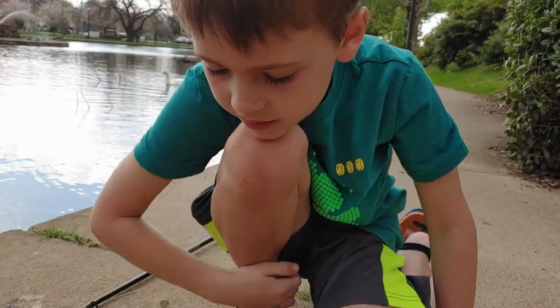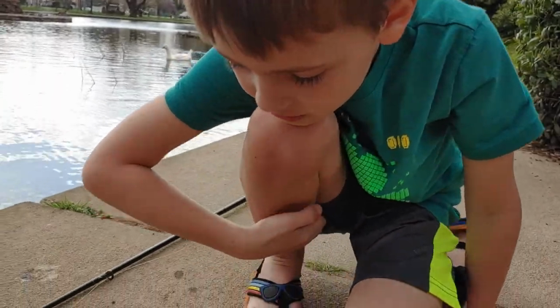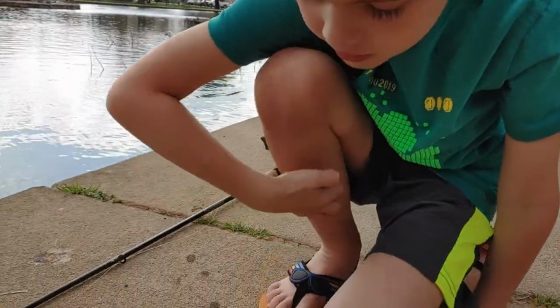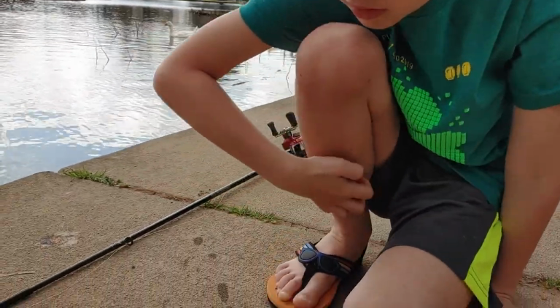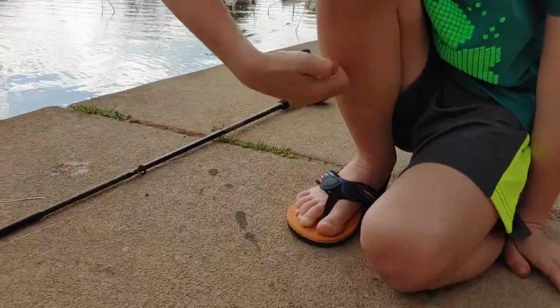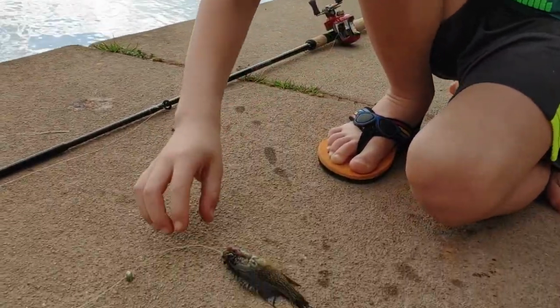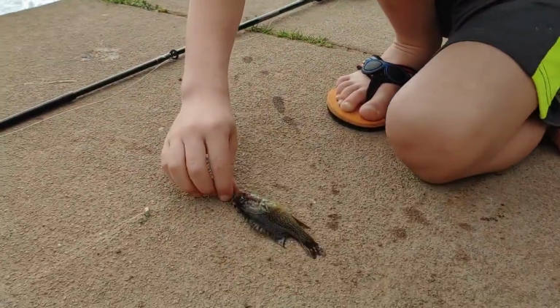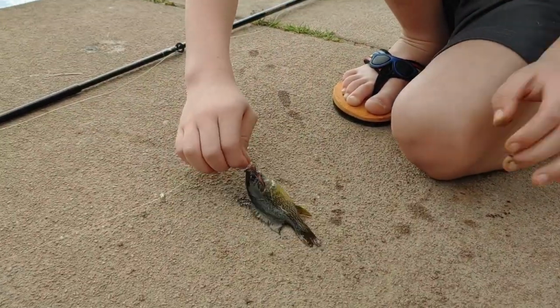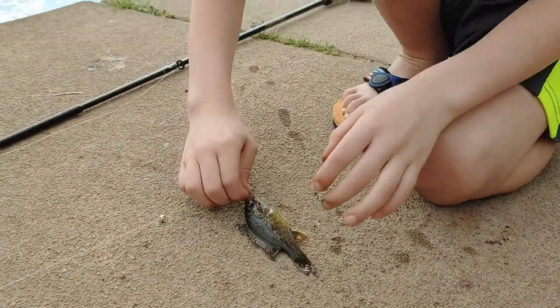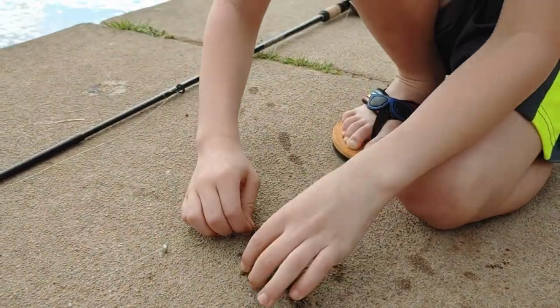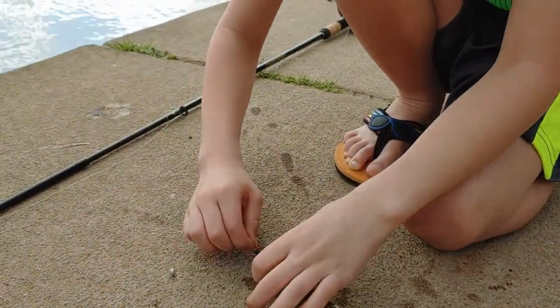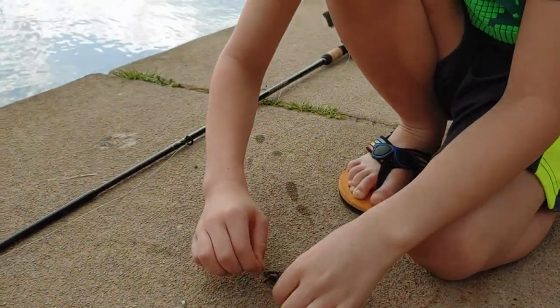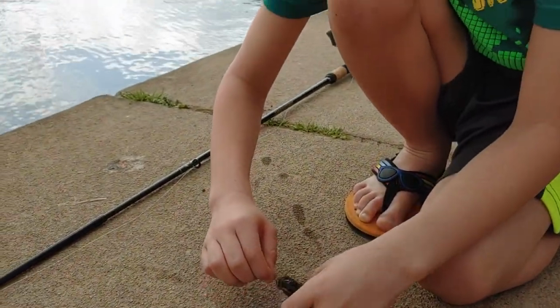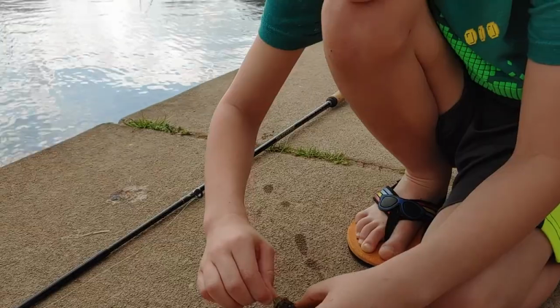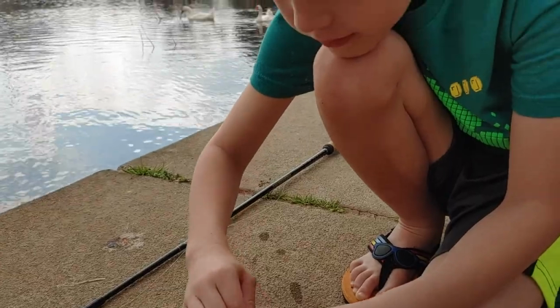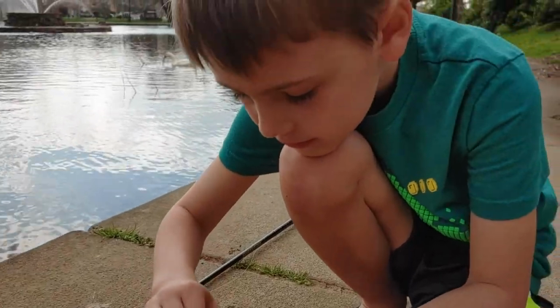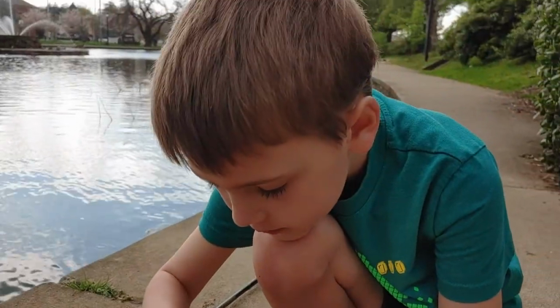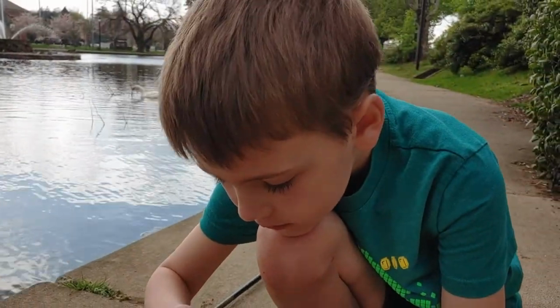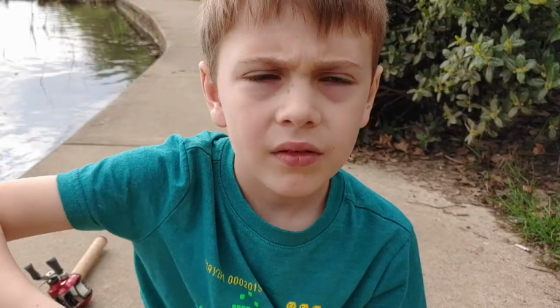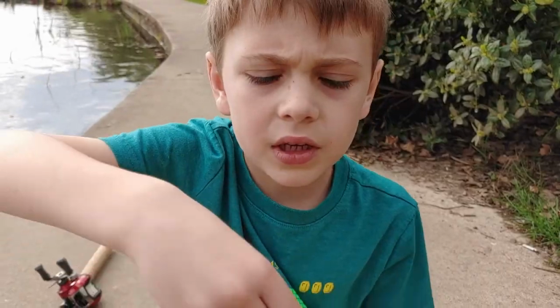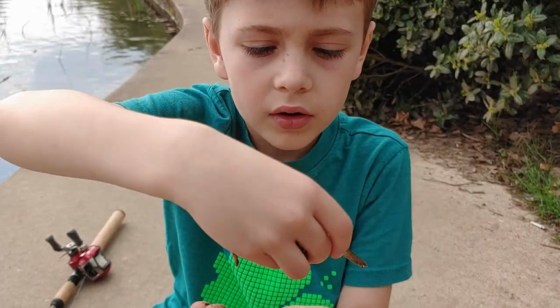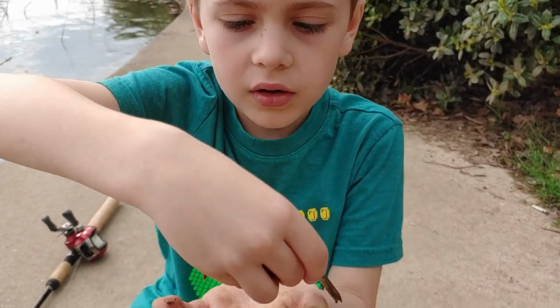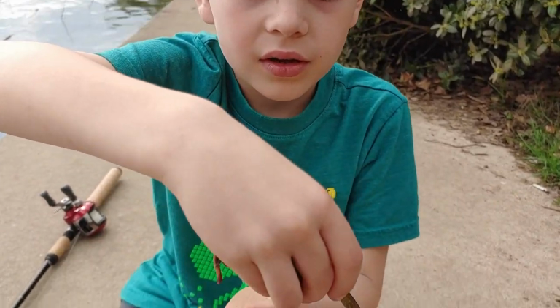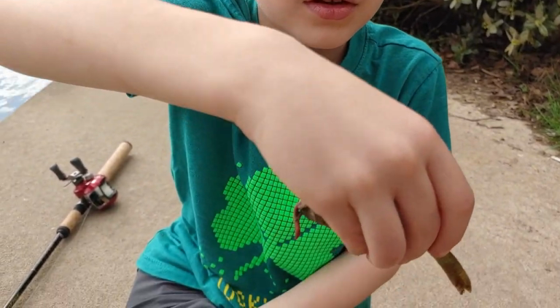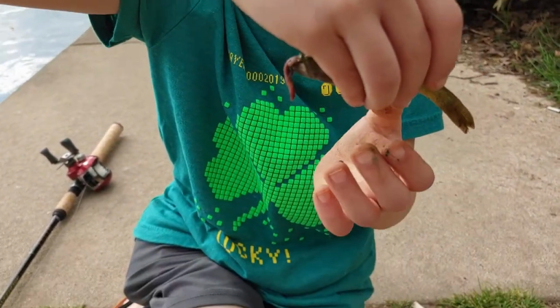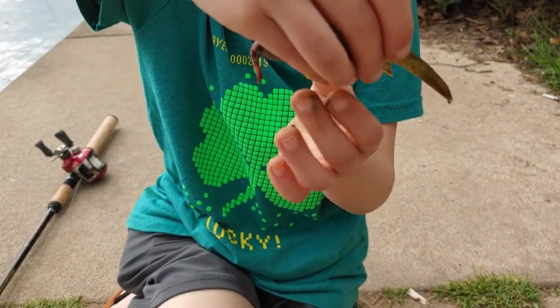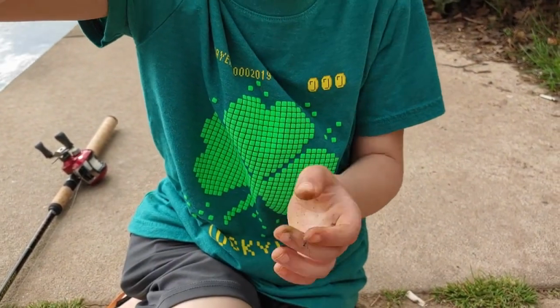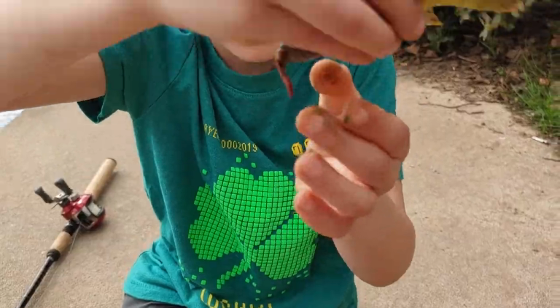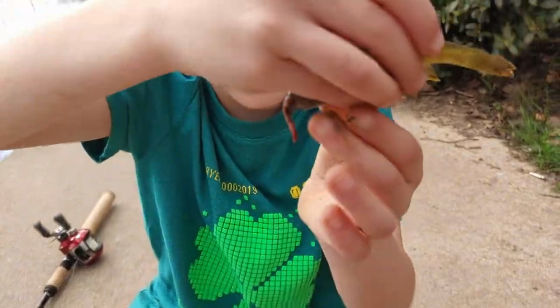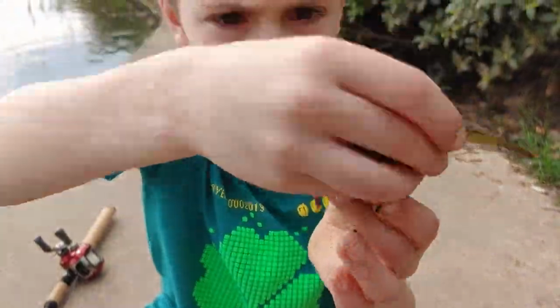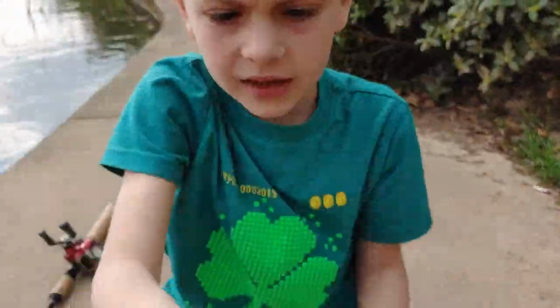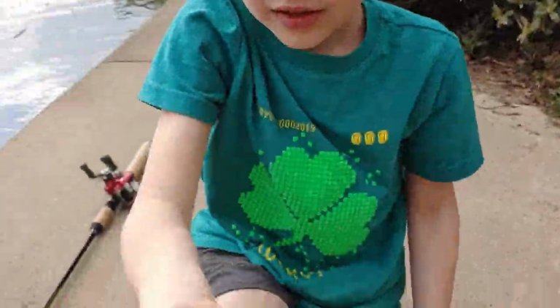Alright, let's get him off the hook. Hold on, grab him. I'll go get my pliers. So look, he was stuck. Throw him in there.